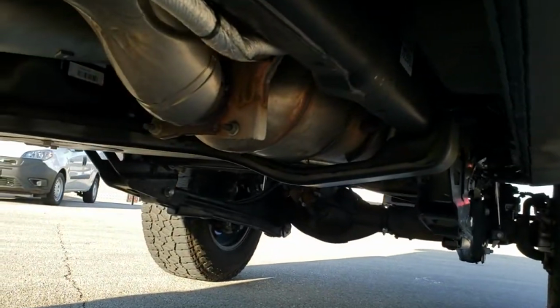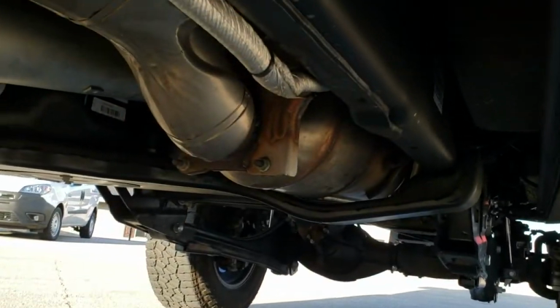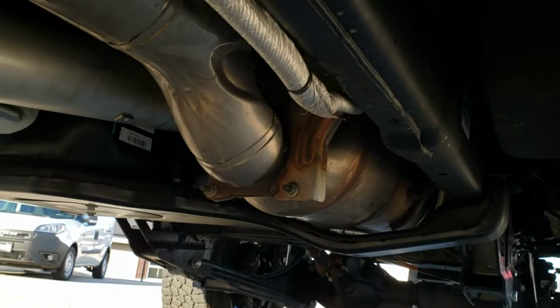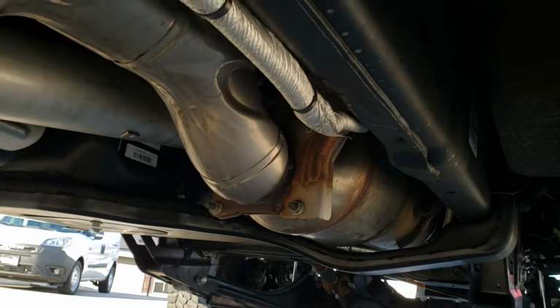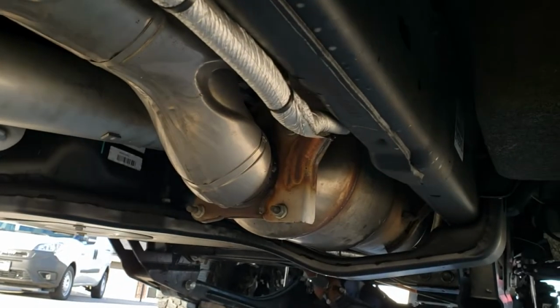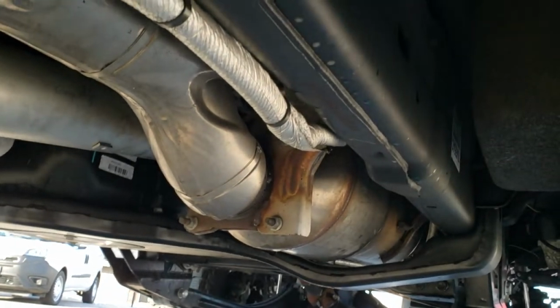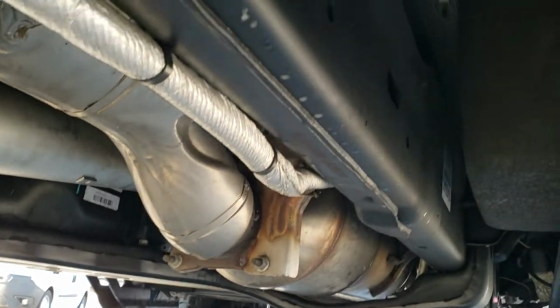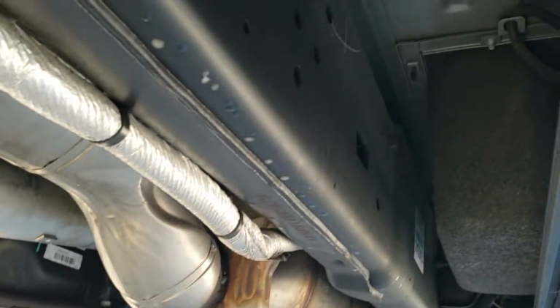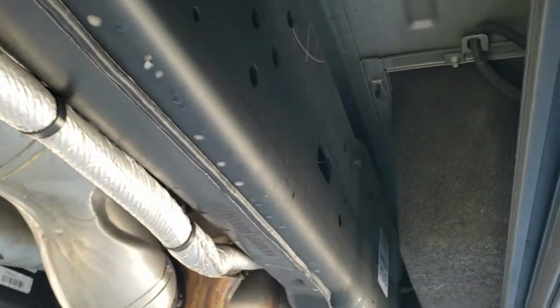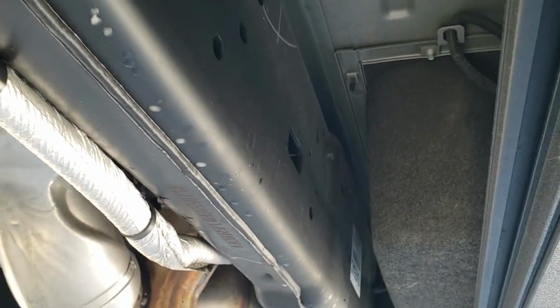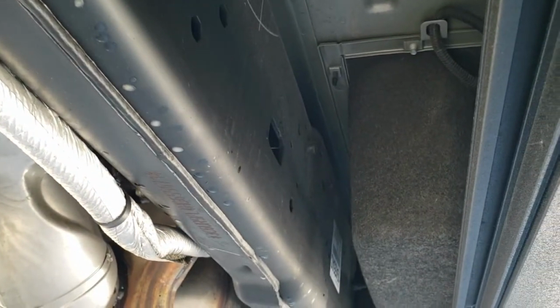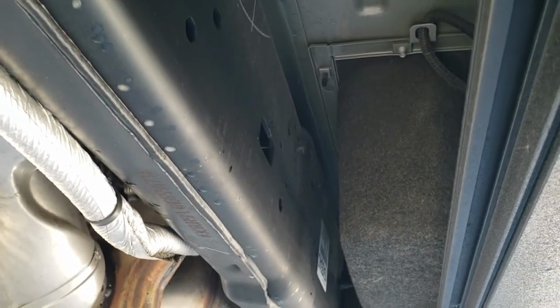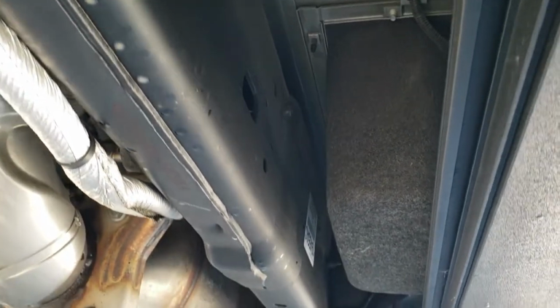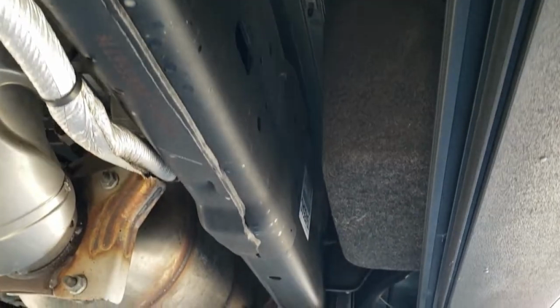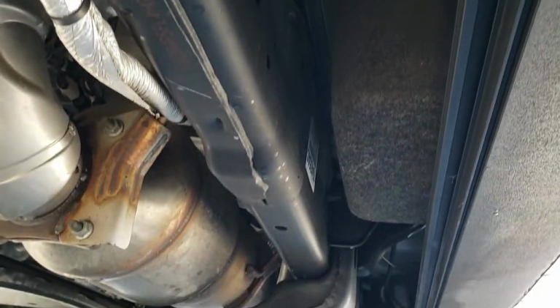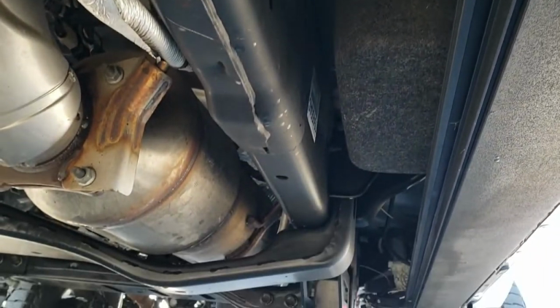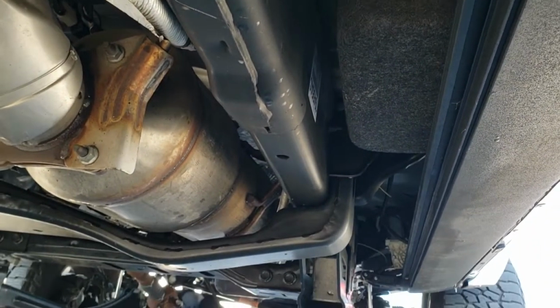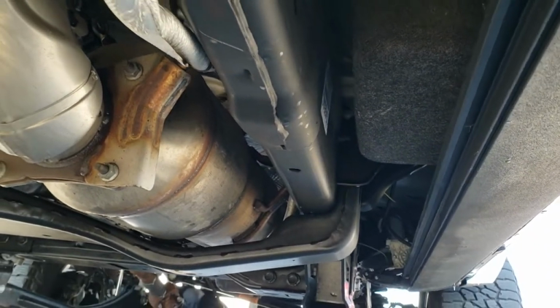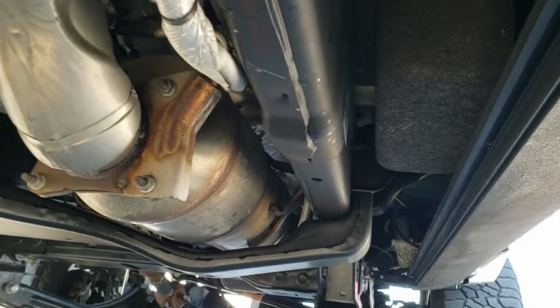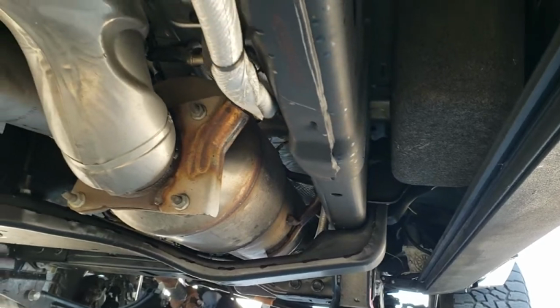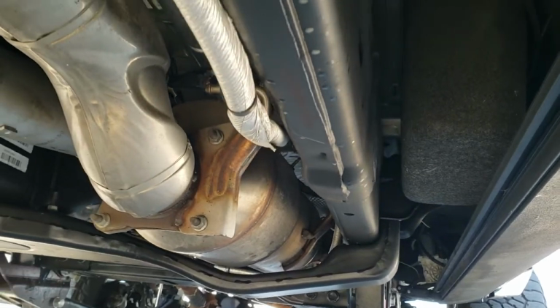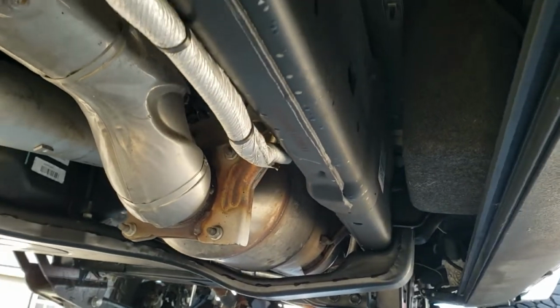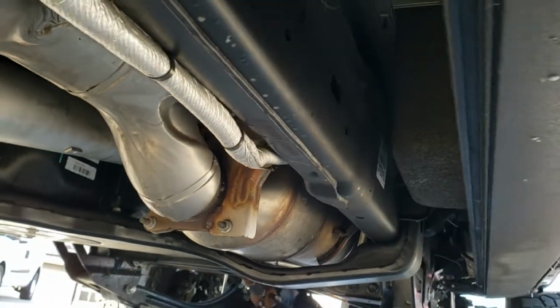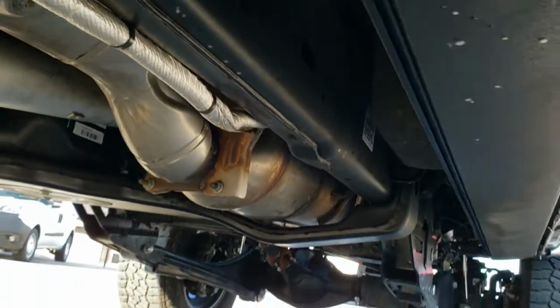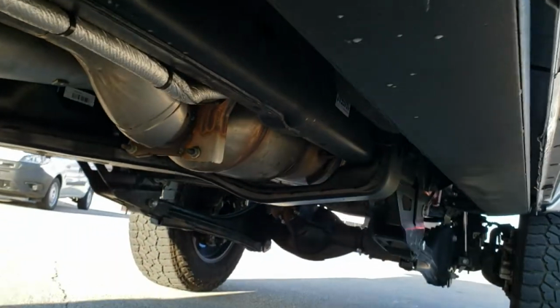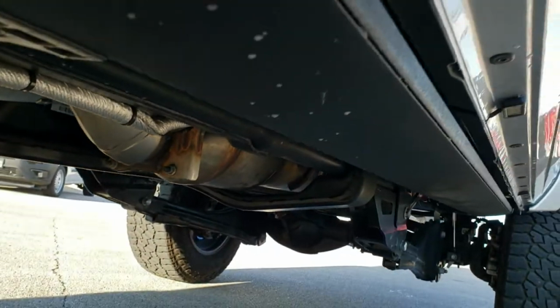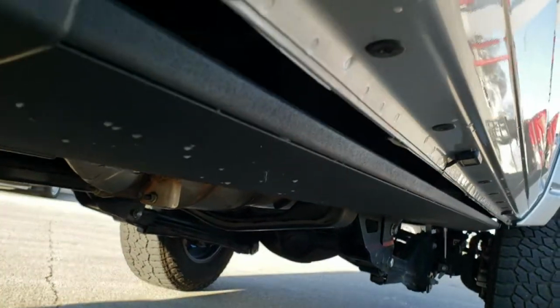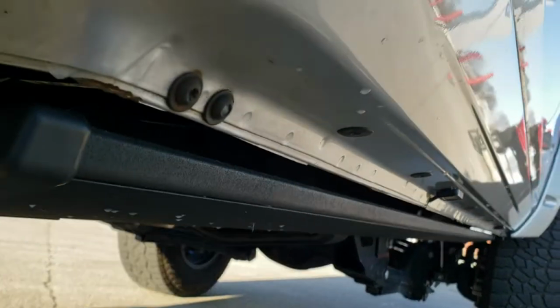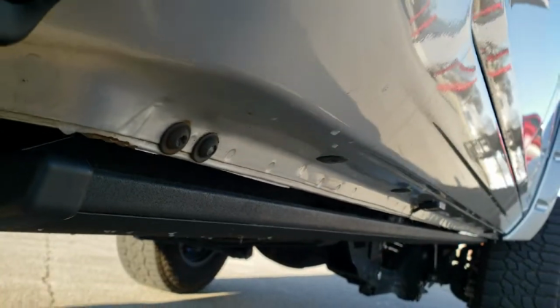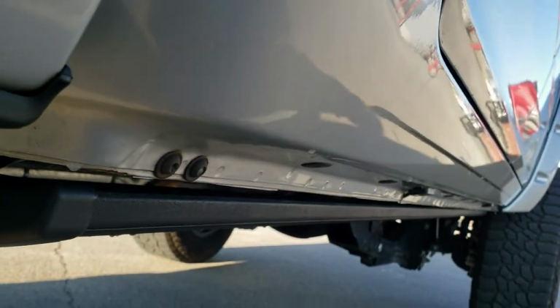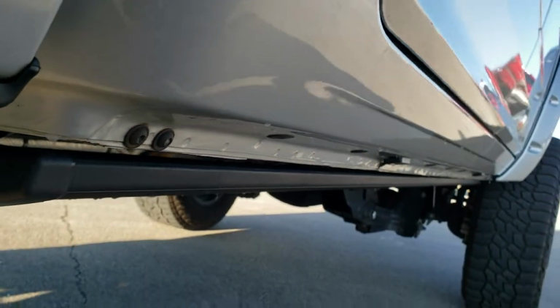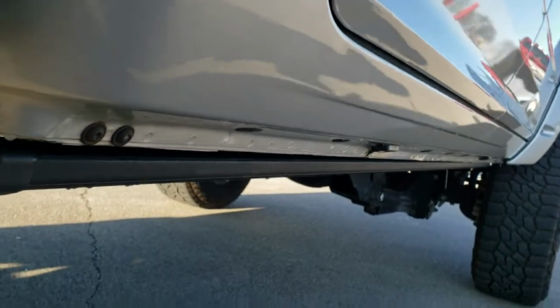Take a look at how clean this frame and underbody is on this truck — like new under here. It has all the remaining factory exhaust and it does have the power running boards.